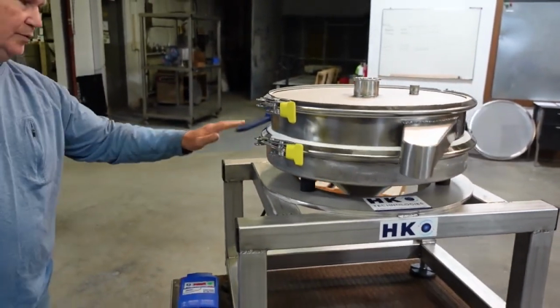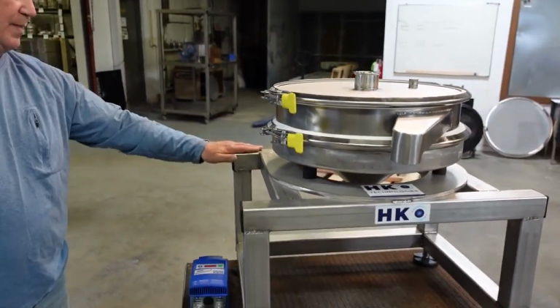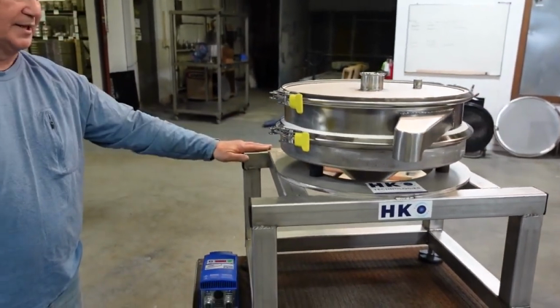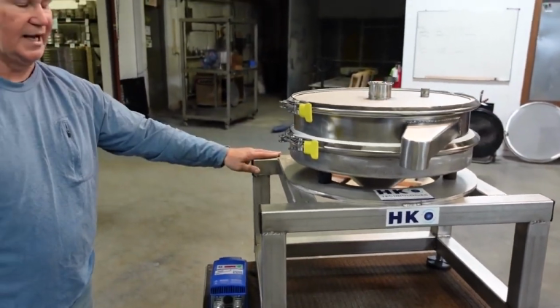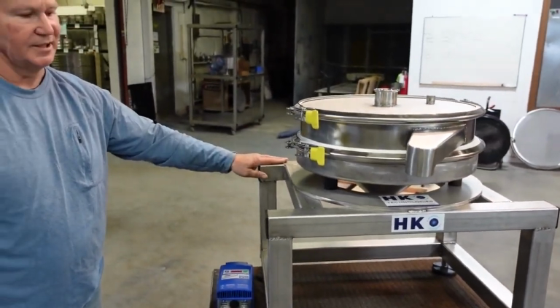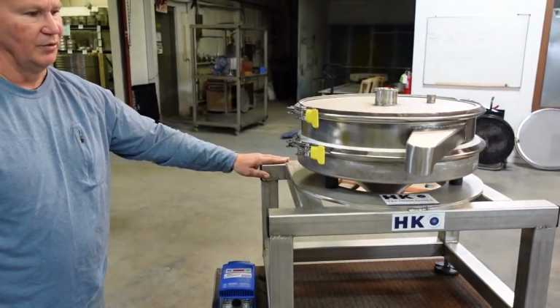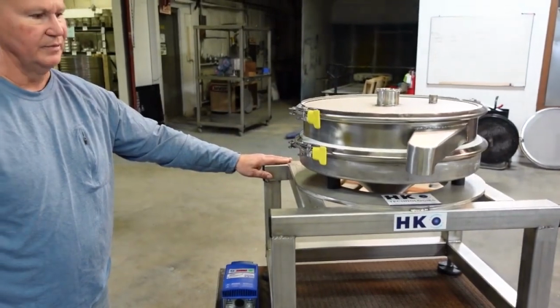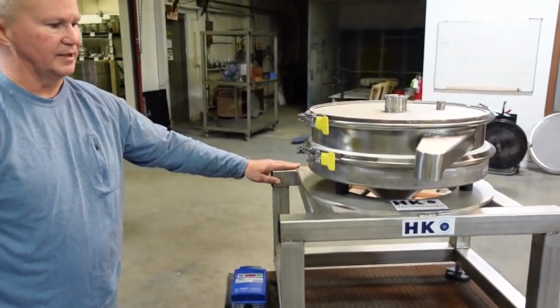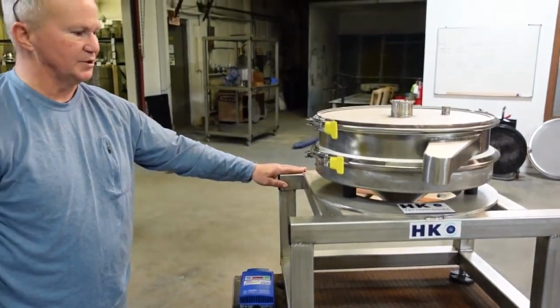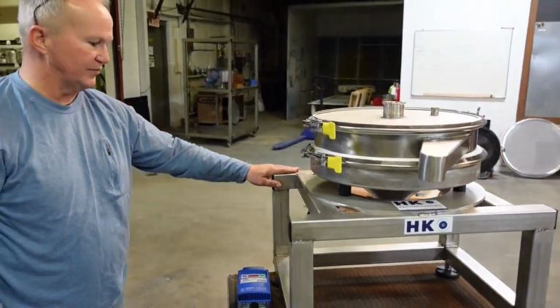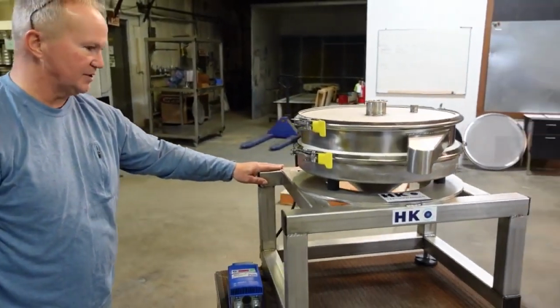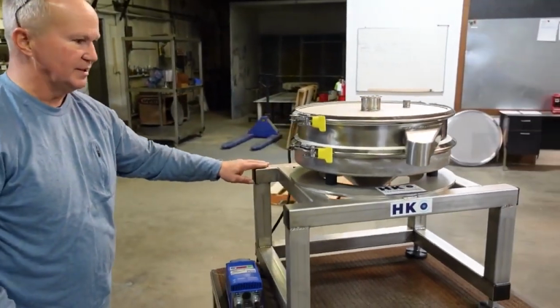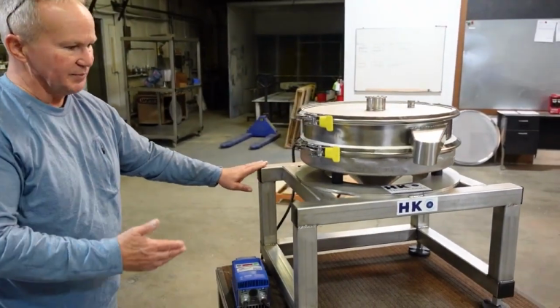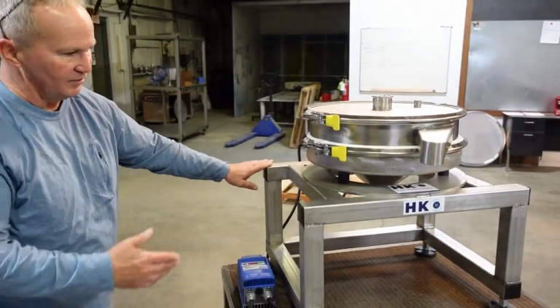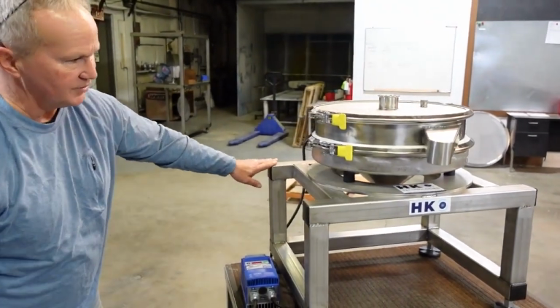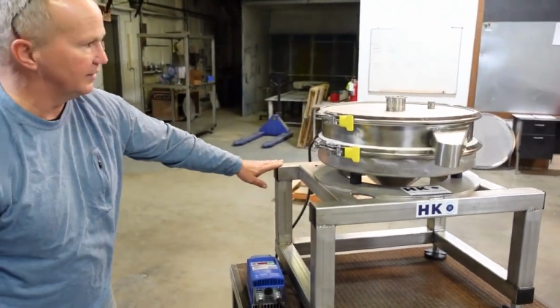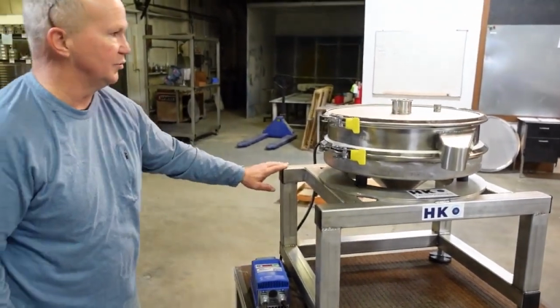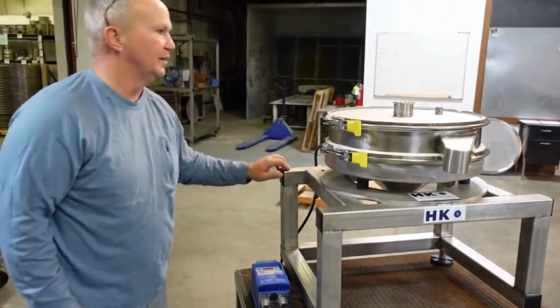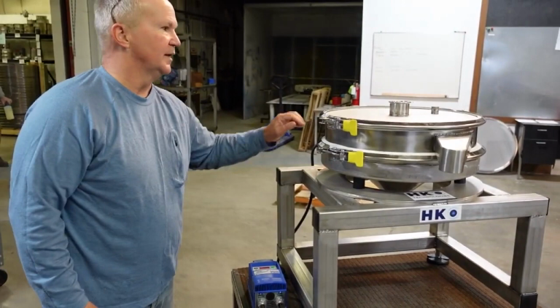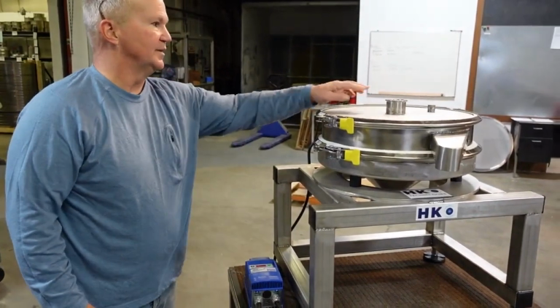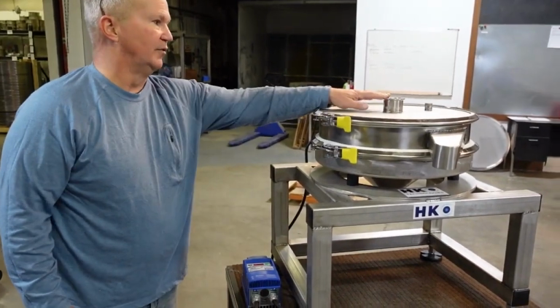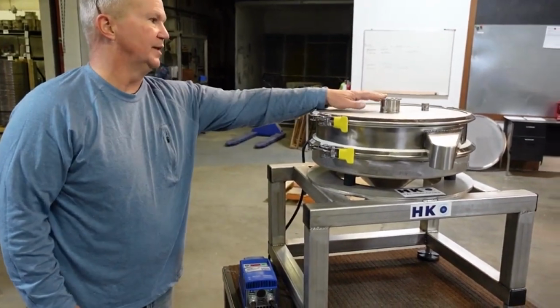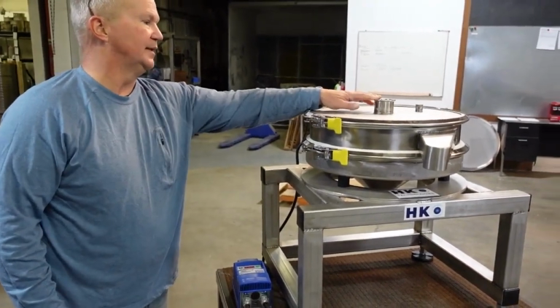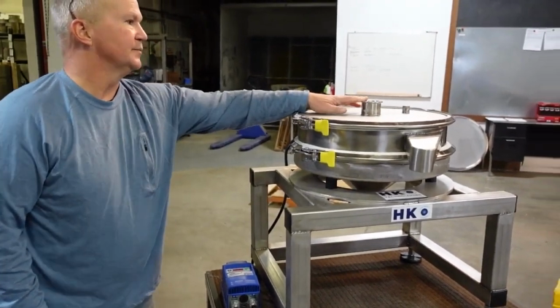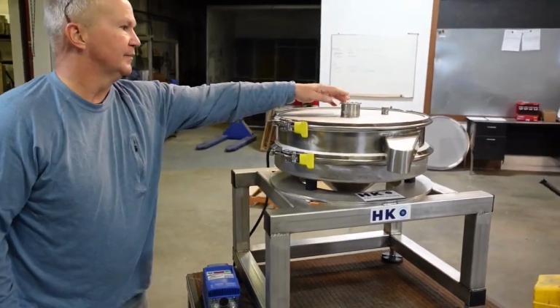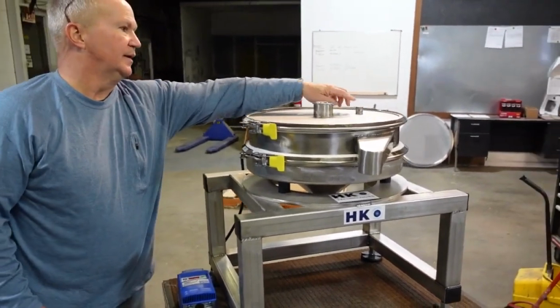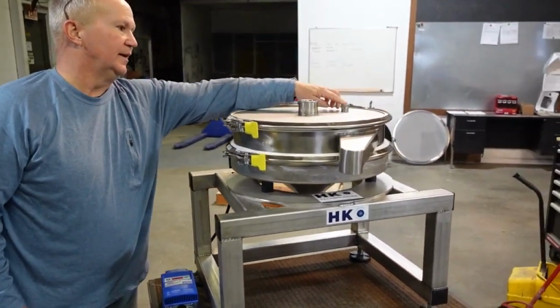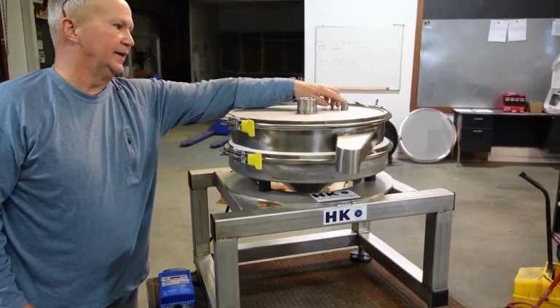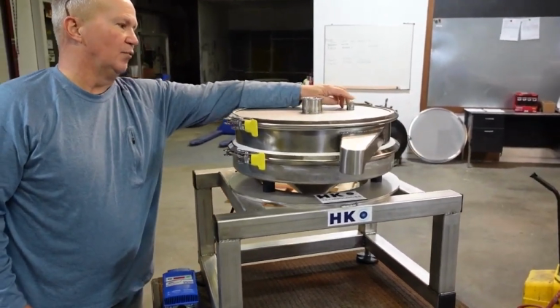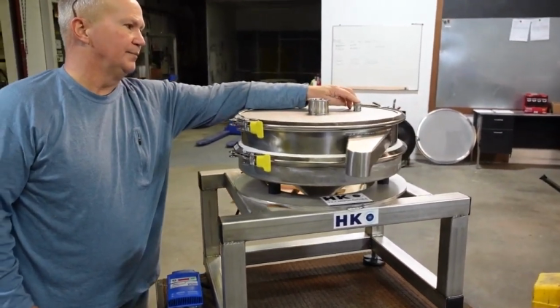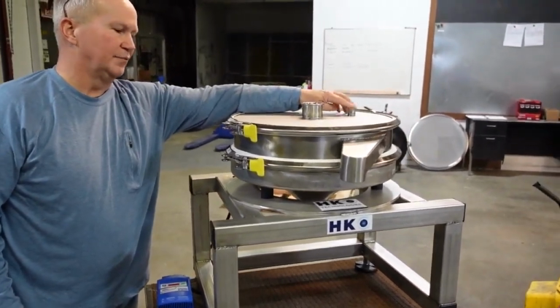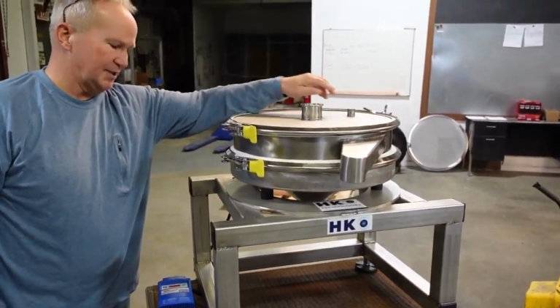The unit is mounted on a stand that's custom-built to the customer's specifications. This particular unit is relatively short. It has a cover with an inlet and another inlet for gas.